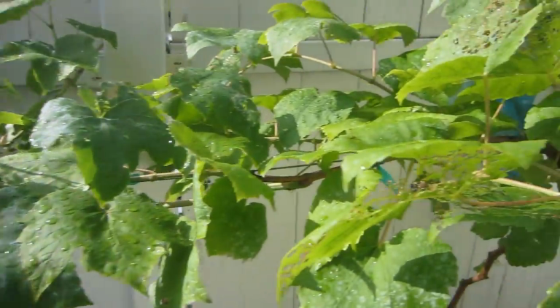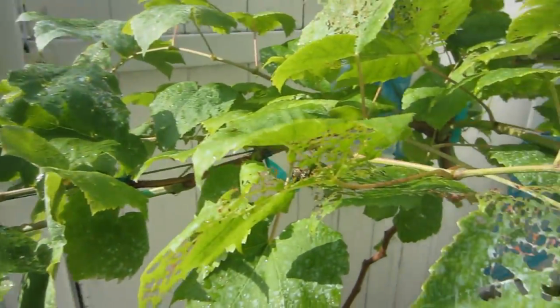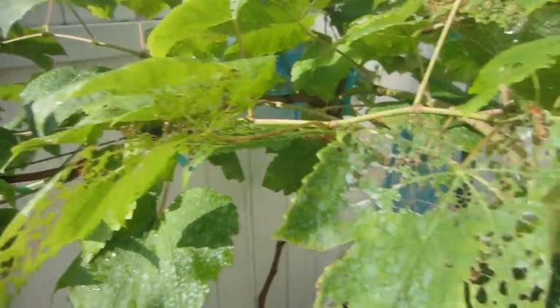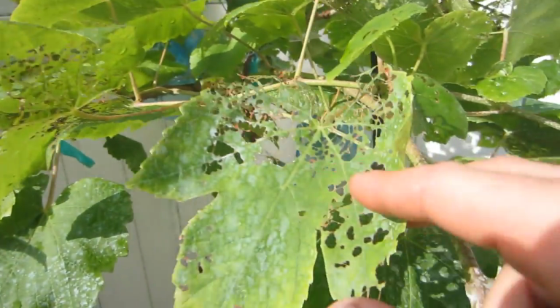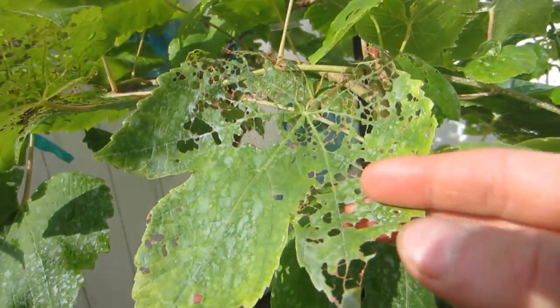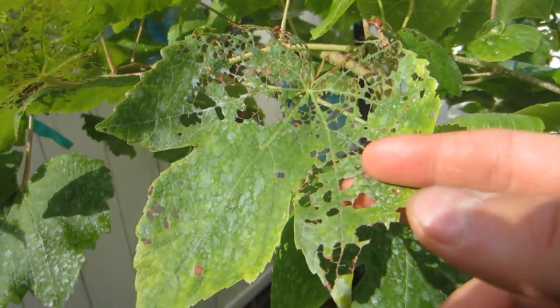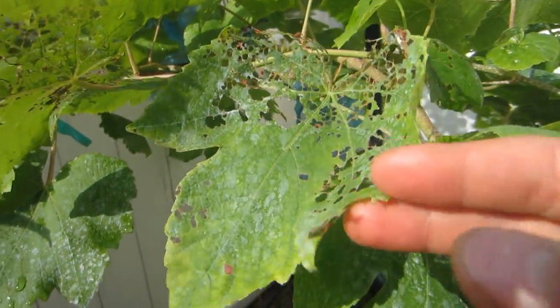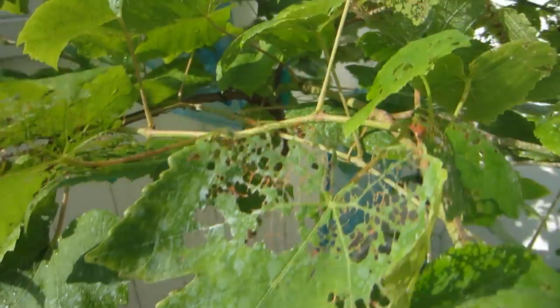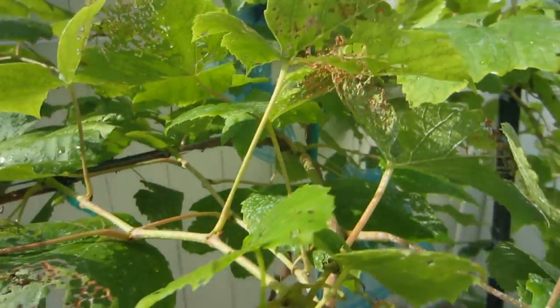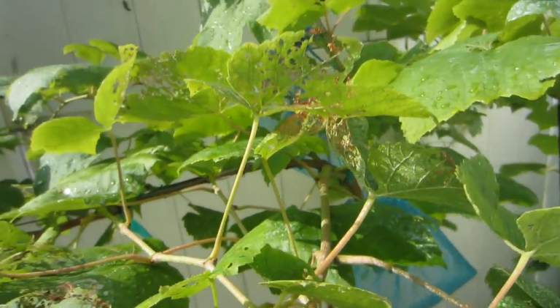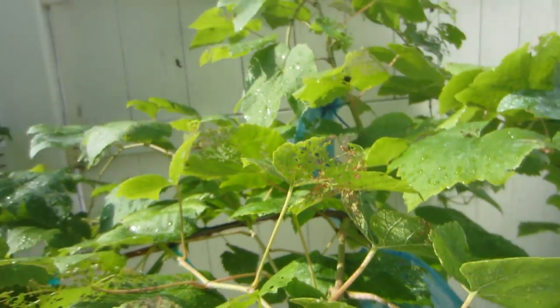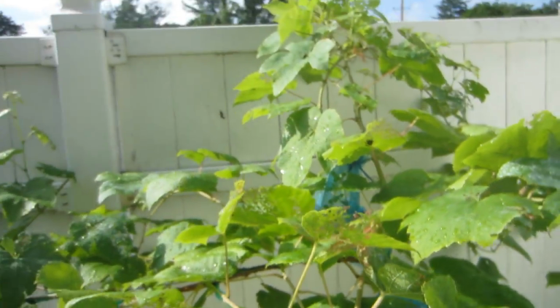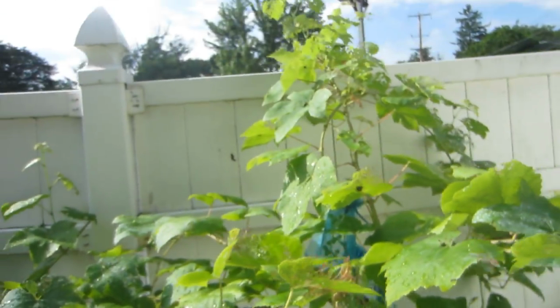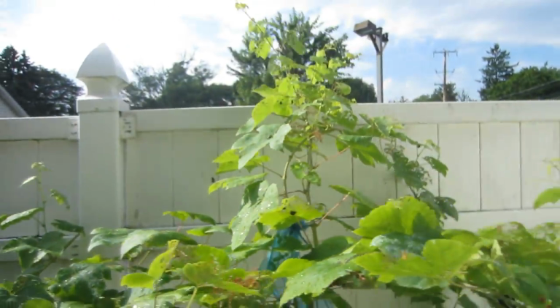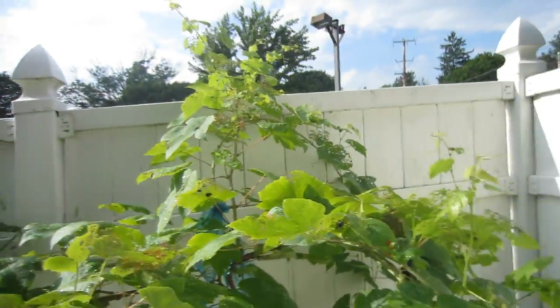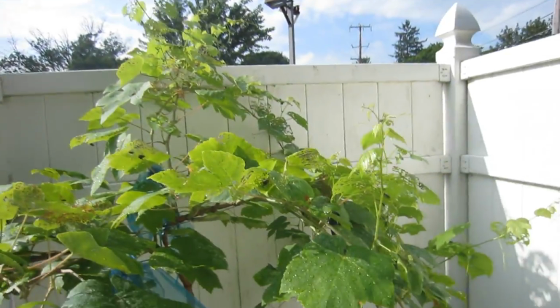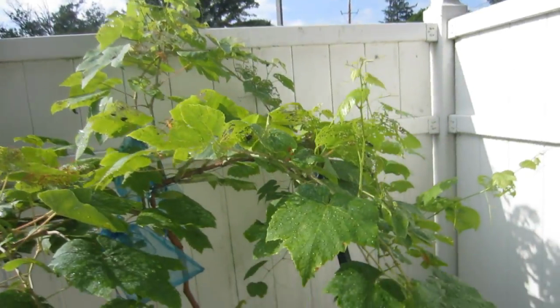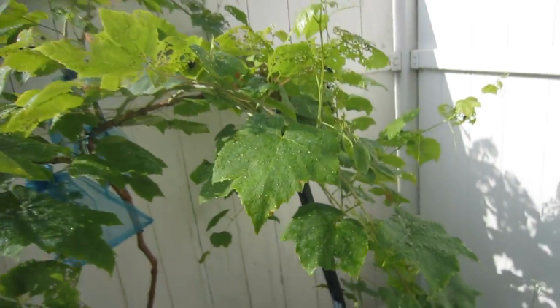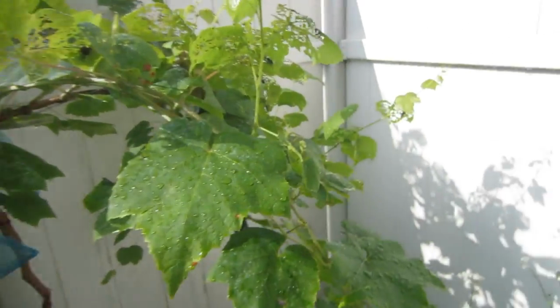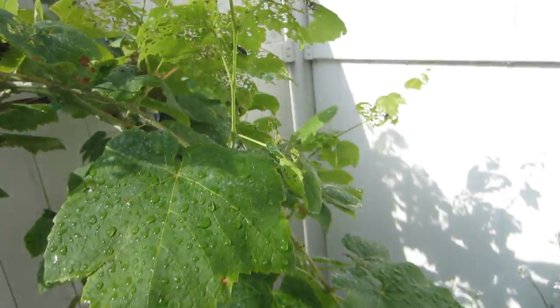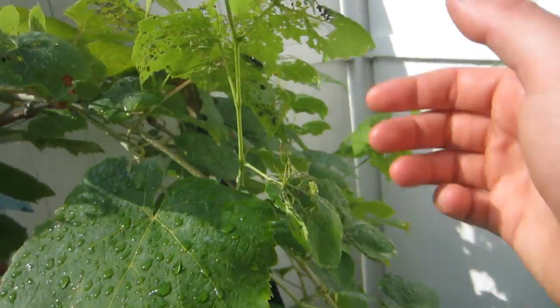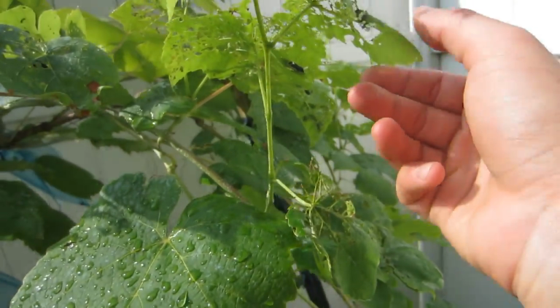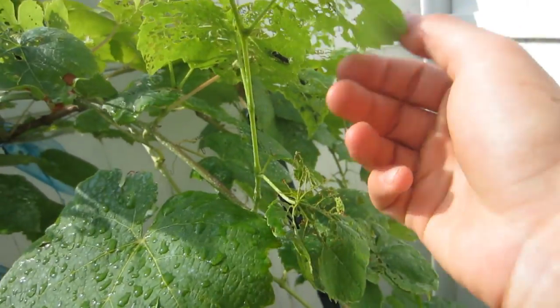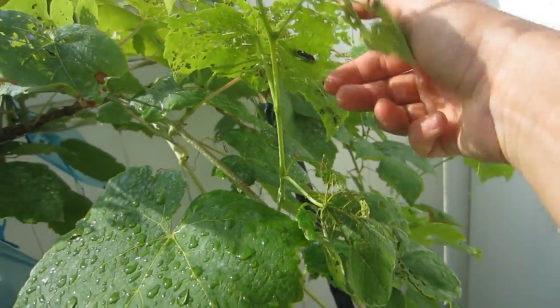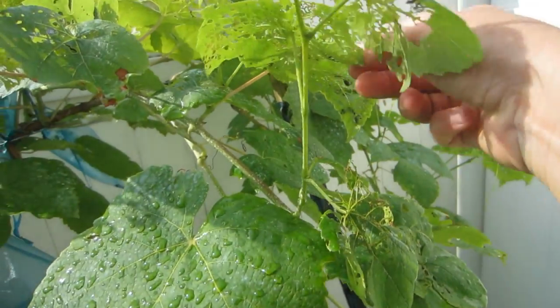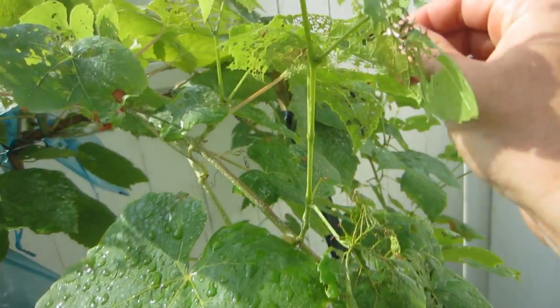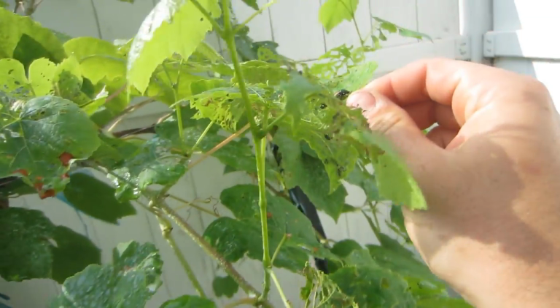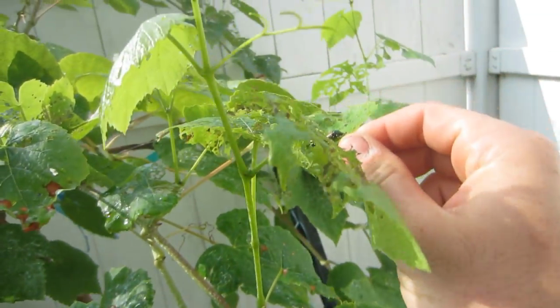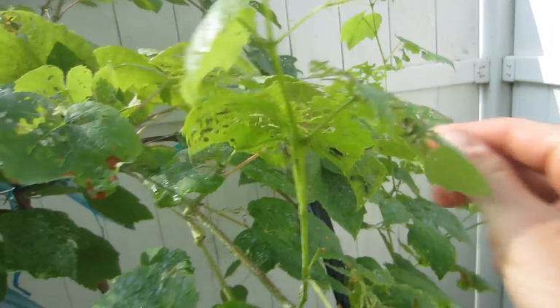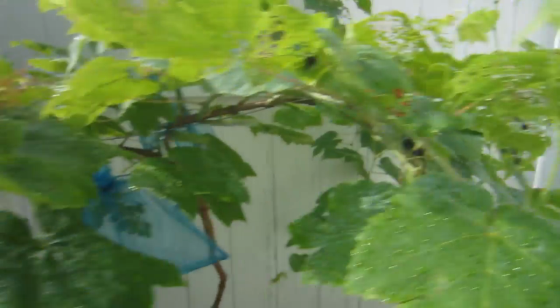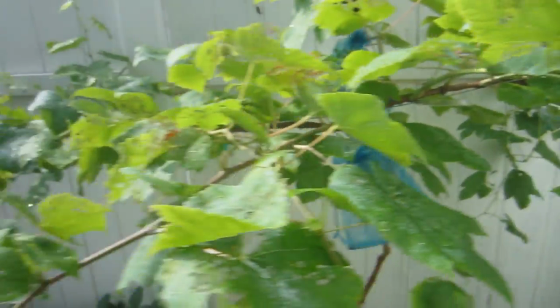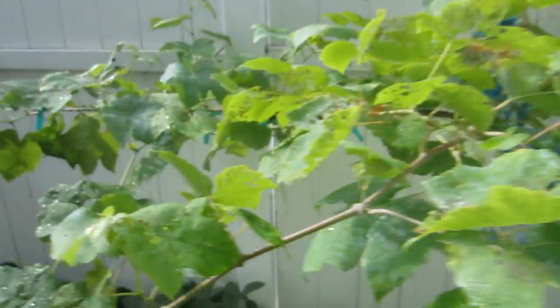Unfortunately, every time it rains it washes the Surround off. I really need to get these guys sprayed even more because the Surround isn't doing enough, as you can see. They're just absolutely everywhere.